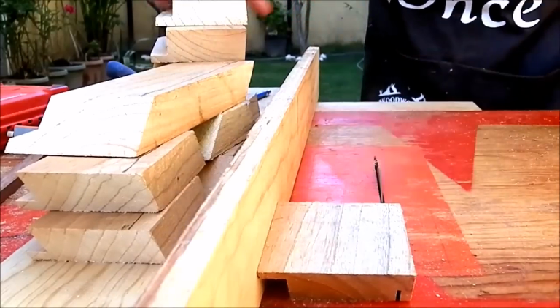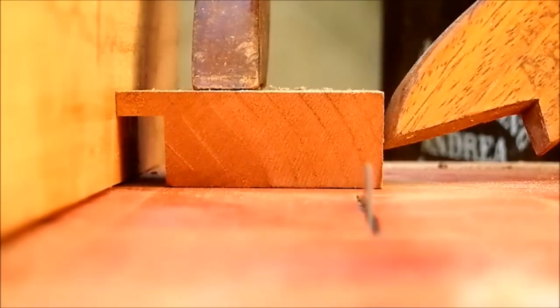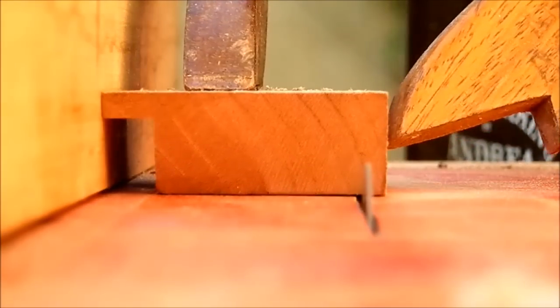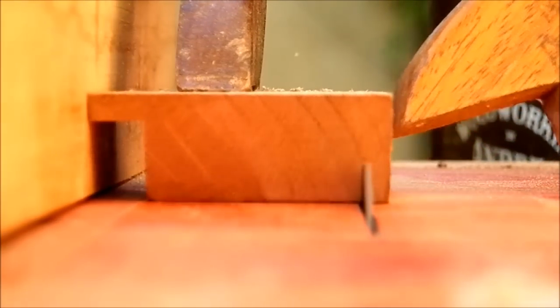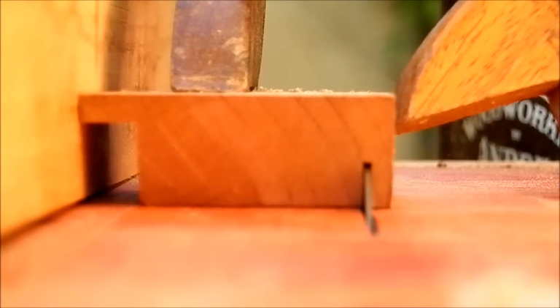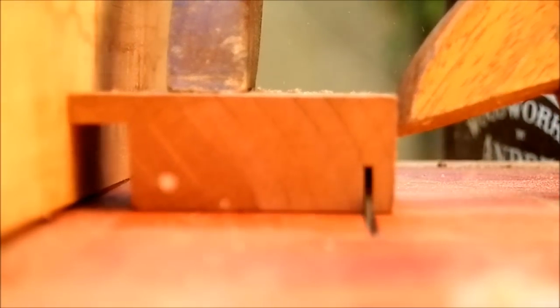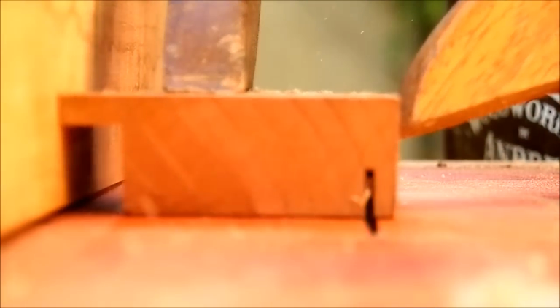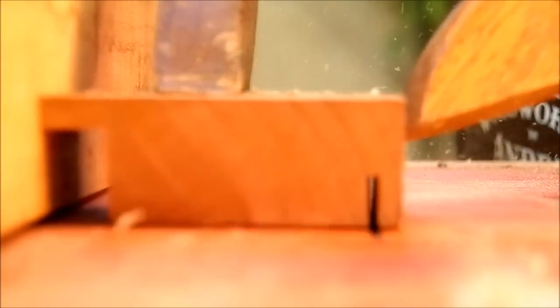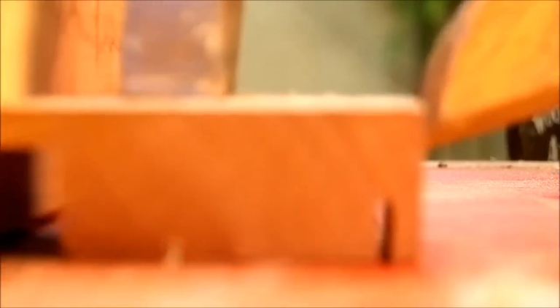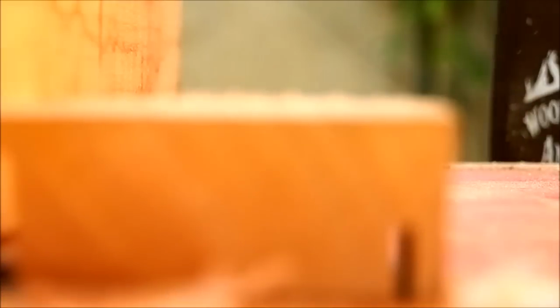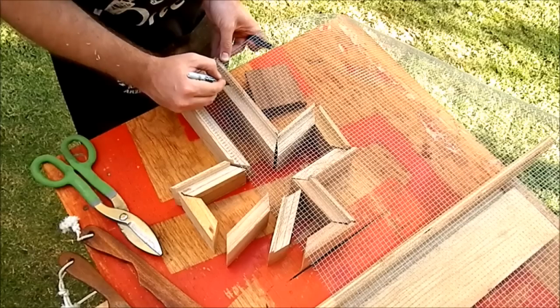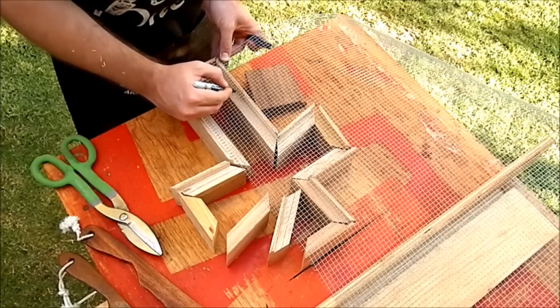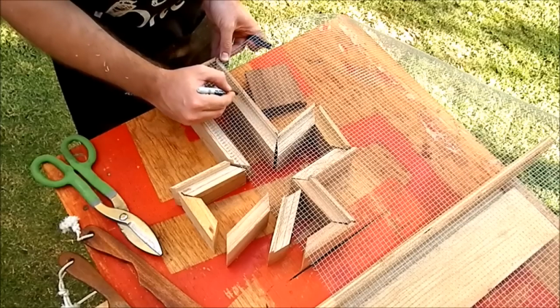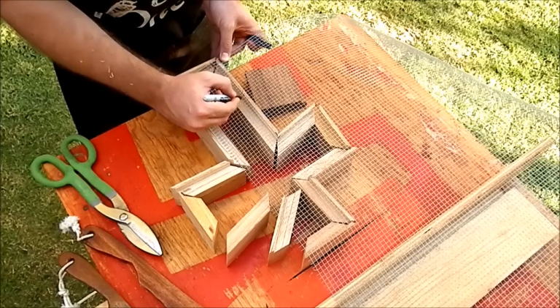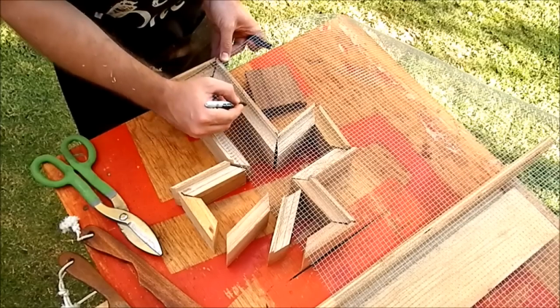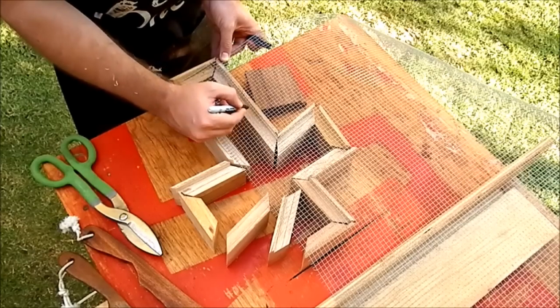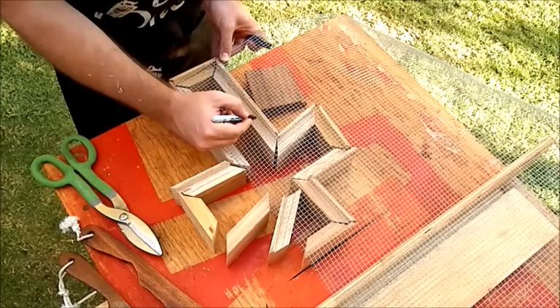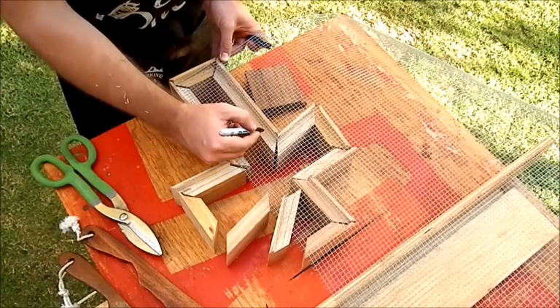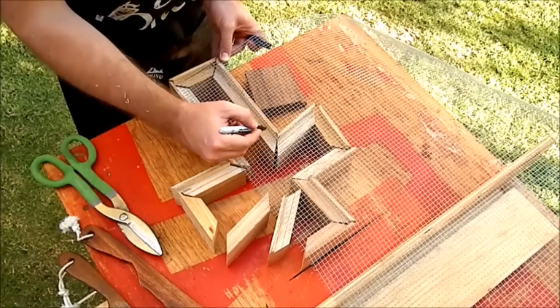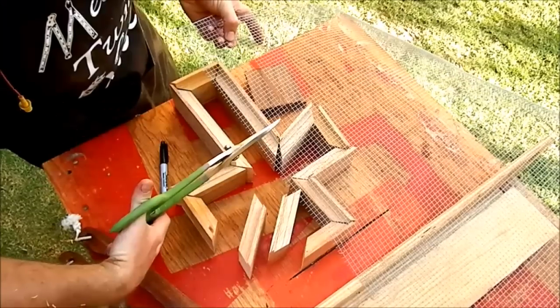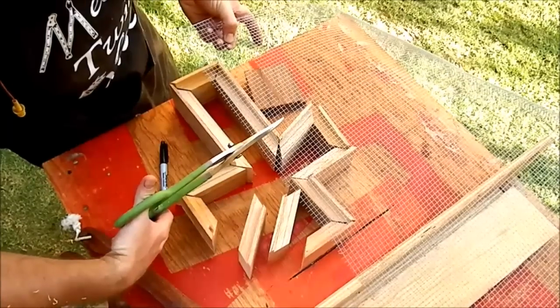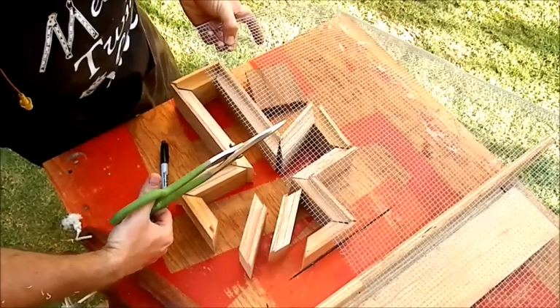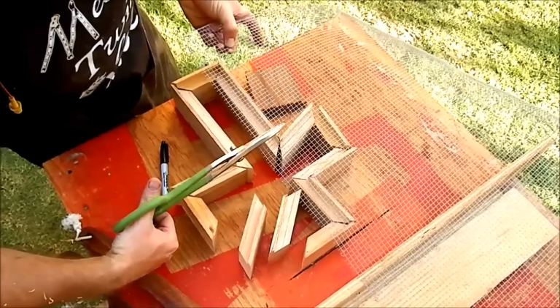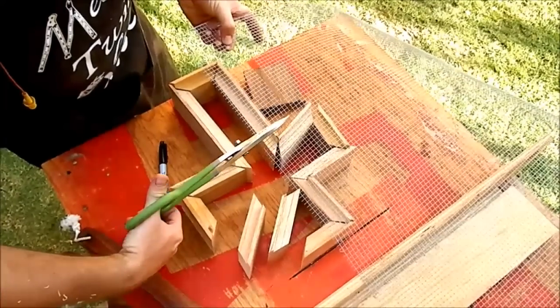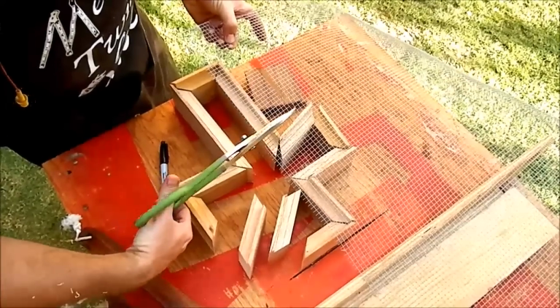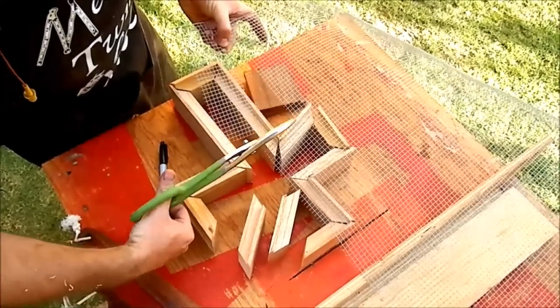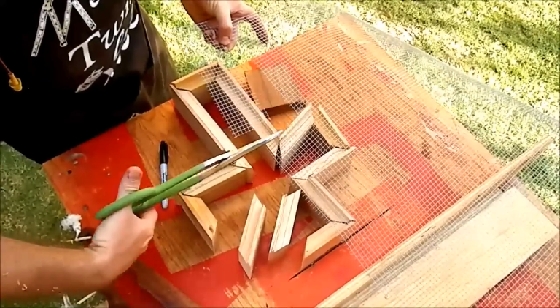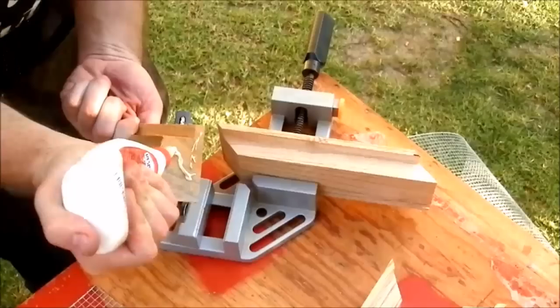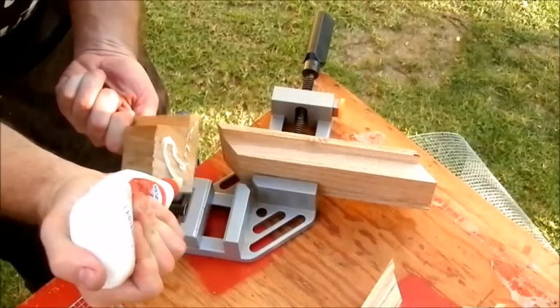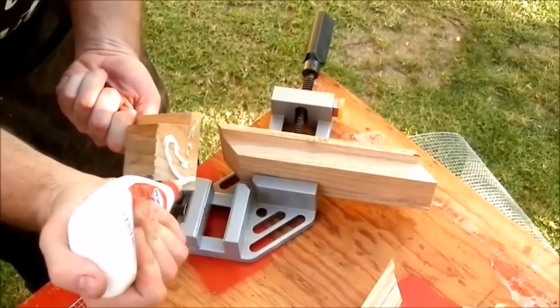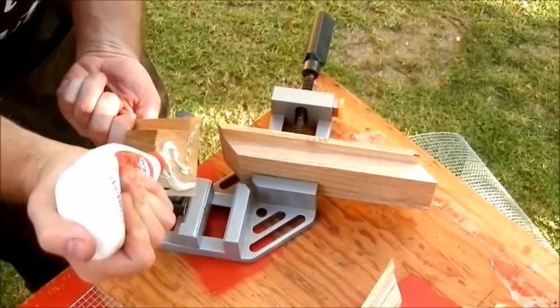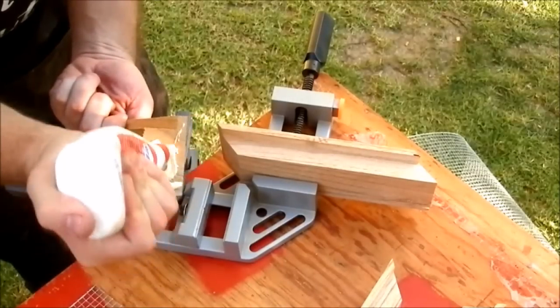On the table saw I made the groove for the mesh wire. The wire supports the plant's roots and after 3 months allows the planter to be hung vertically on the wall.